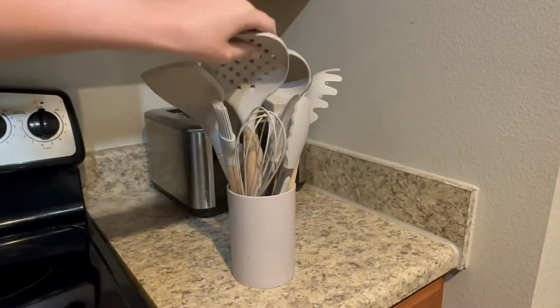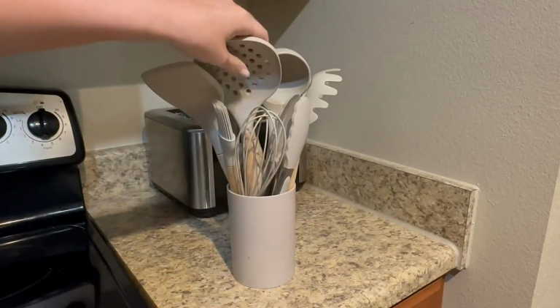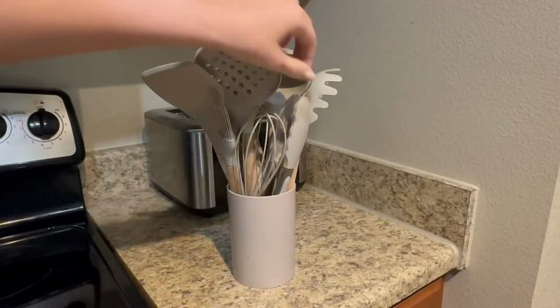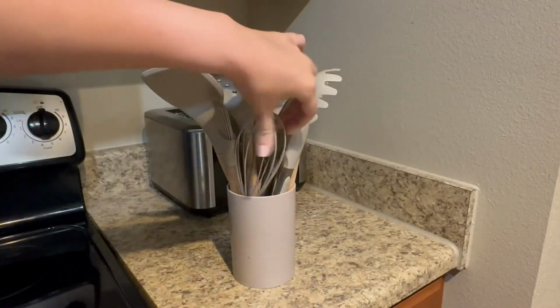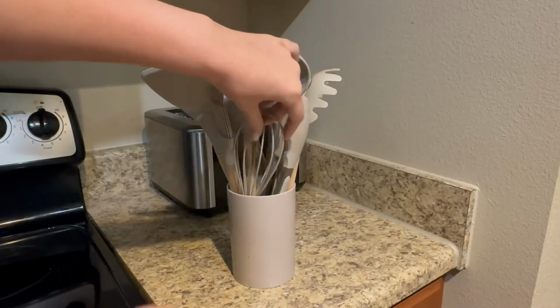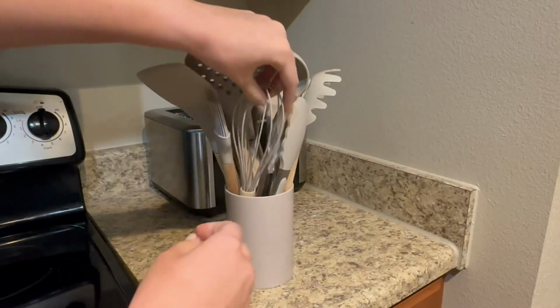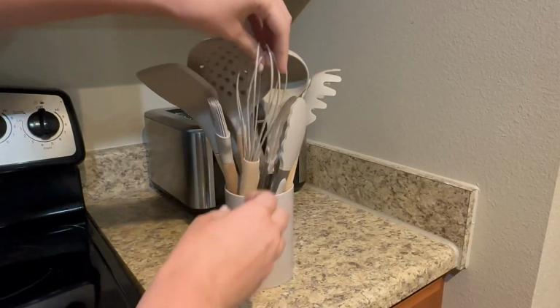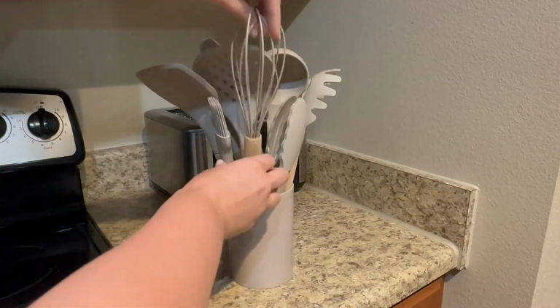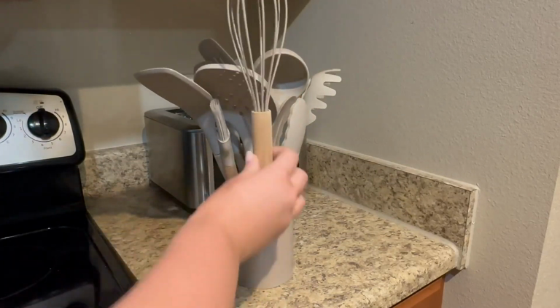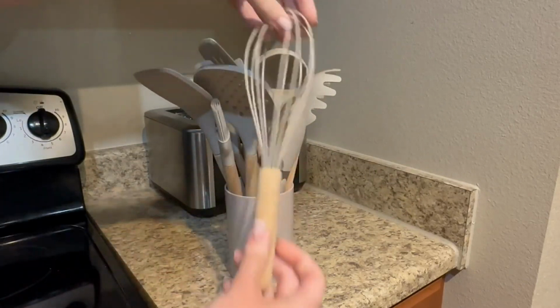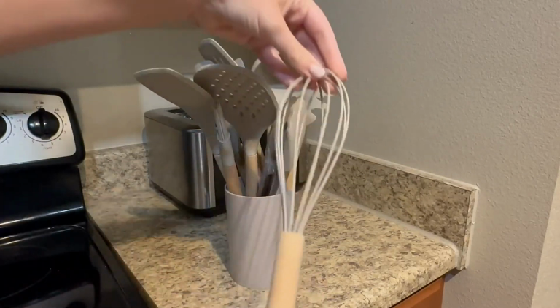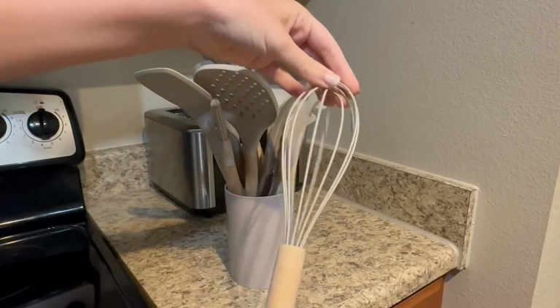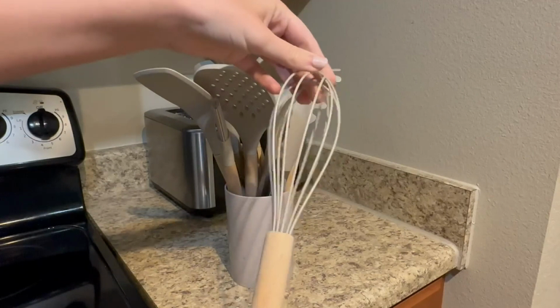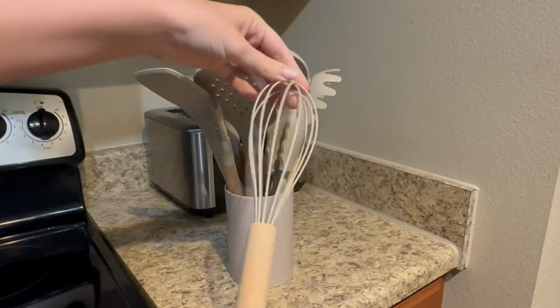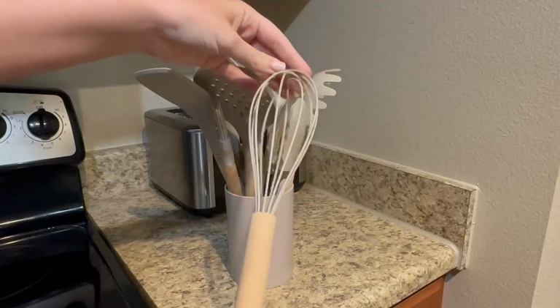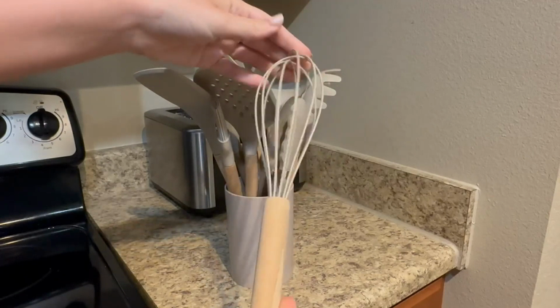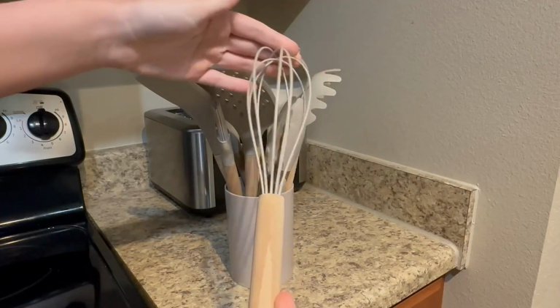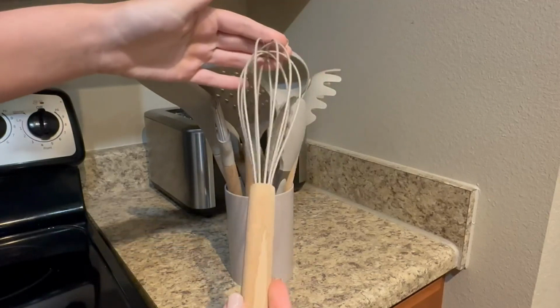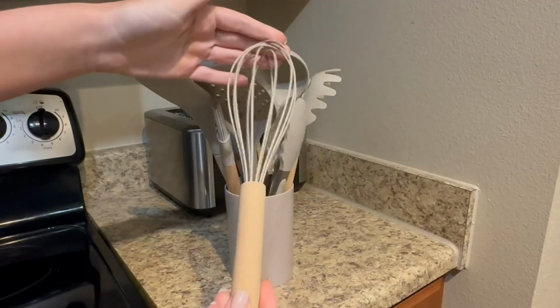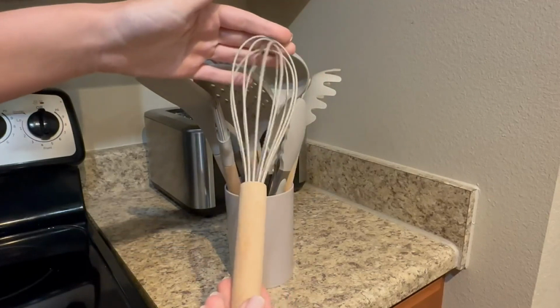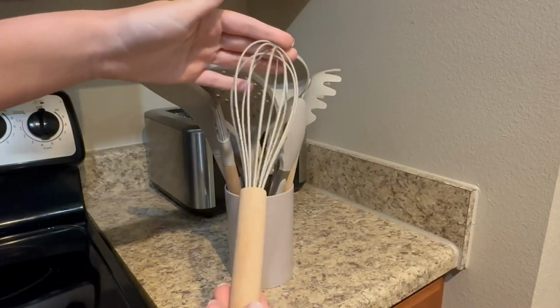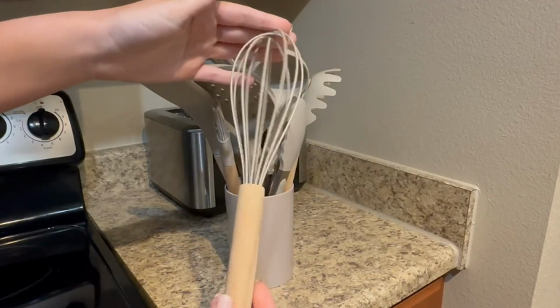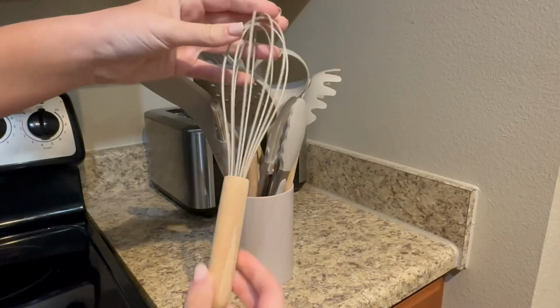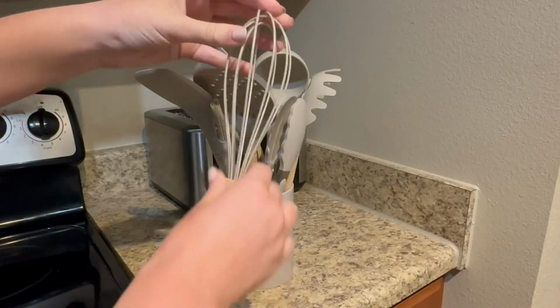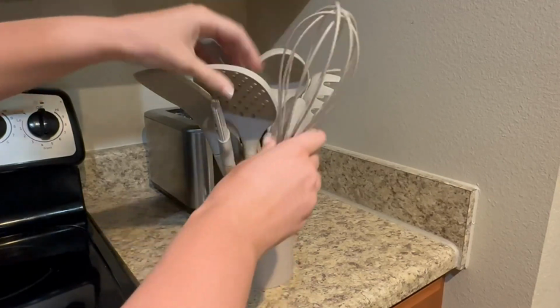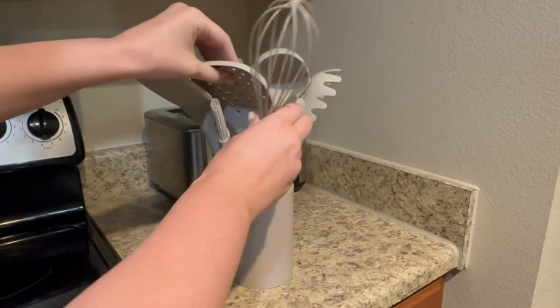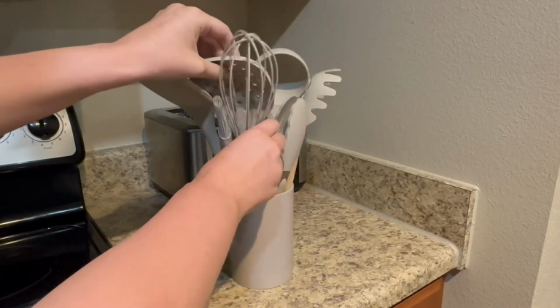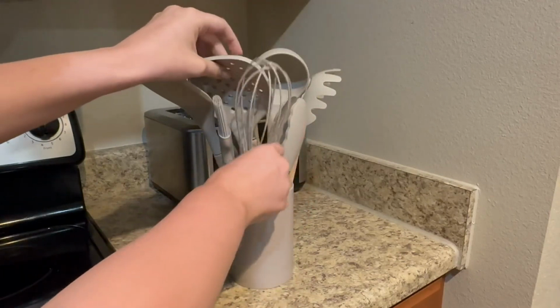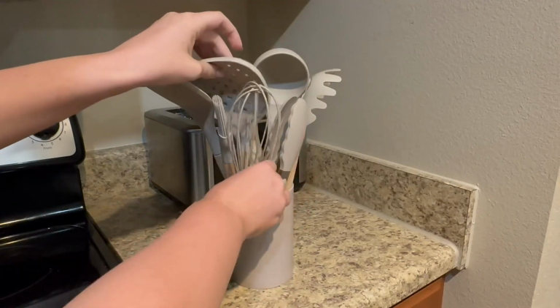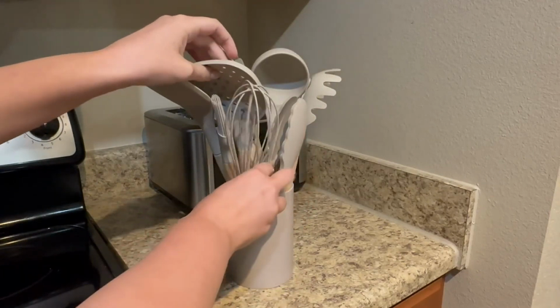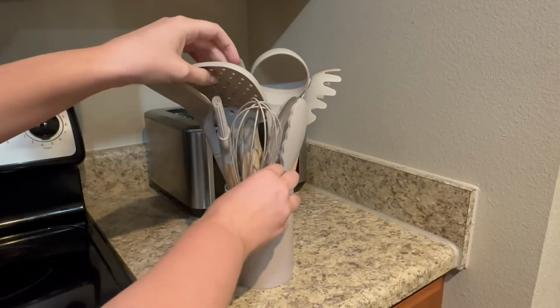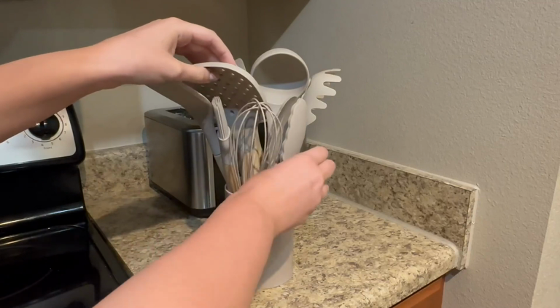They're very durable, and the quality out of these is just super impressive. You'd never guess that I've had these for over two years and used them on a daily basis.